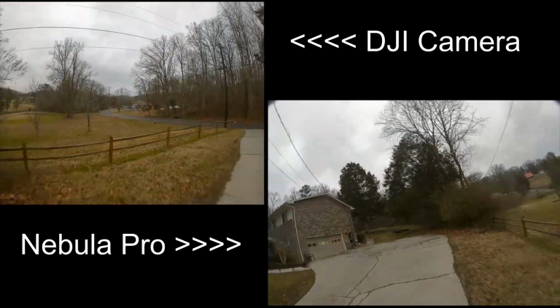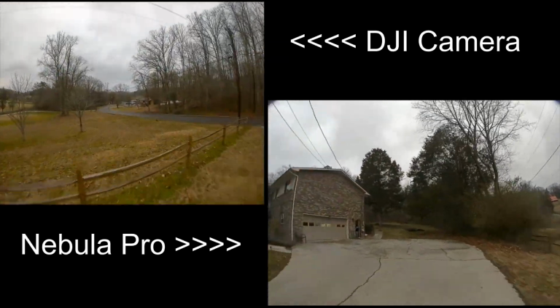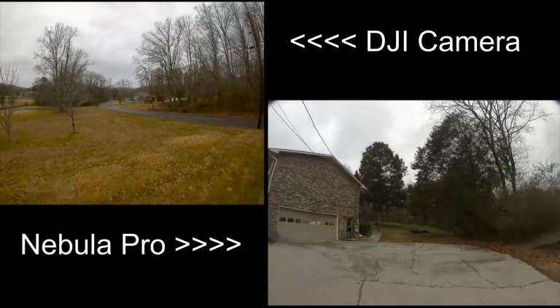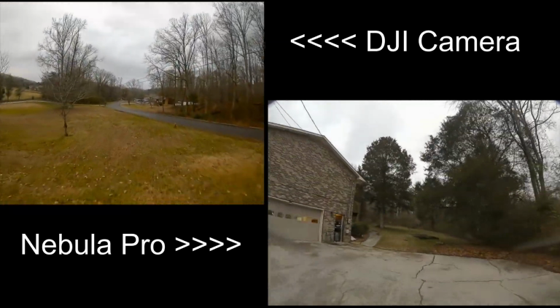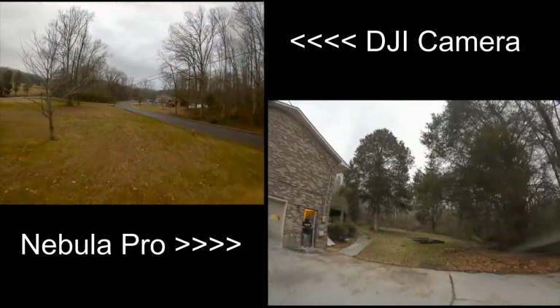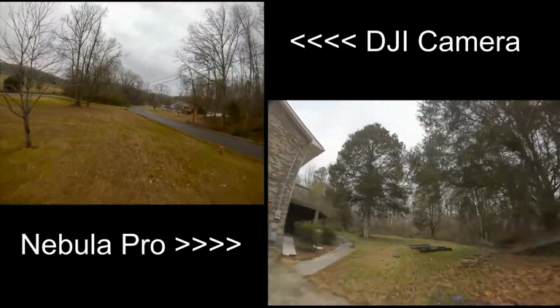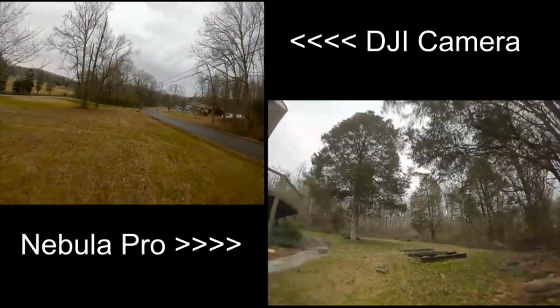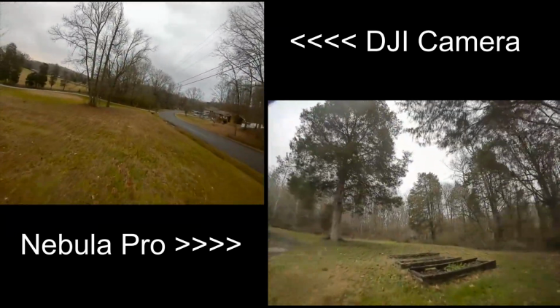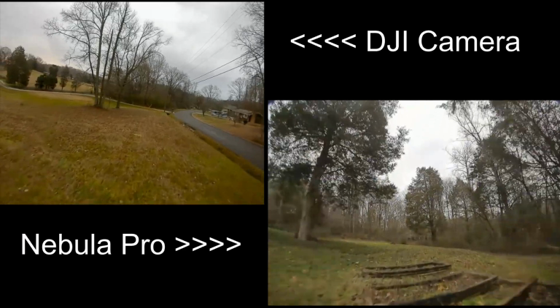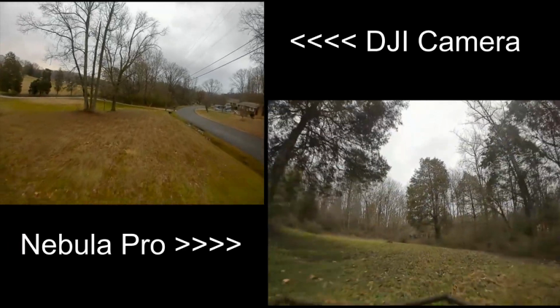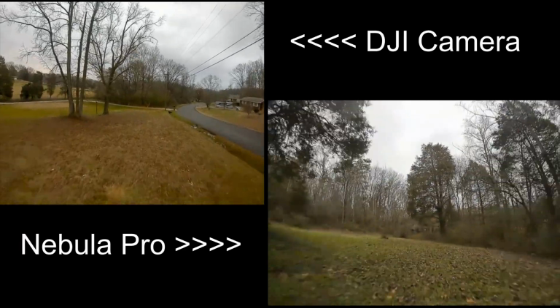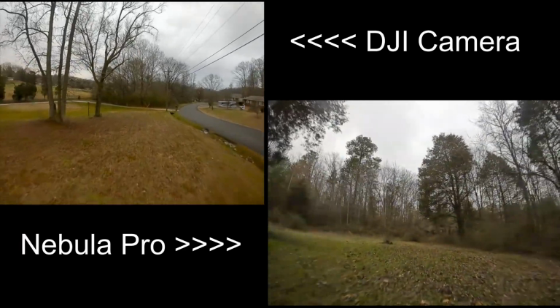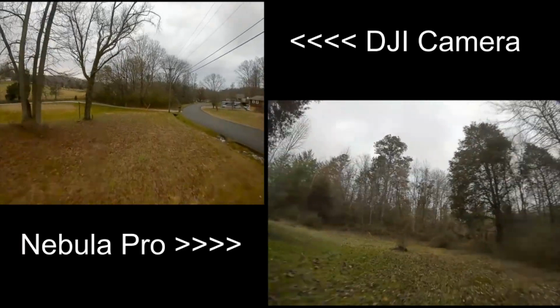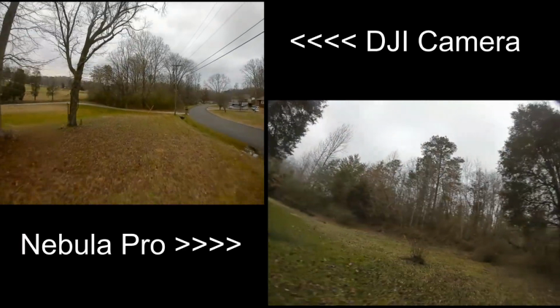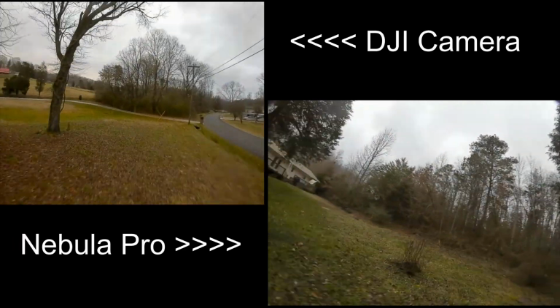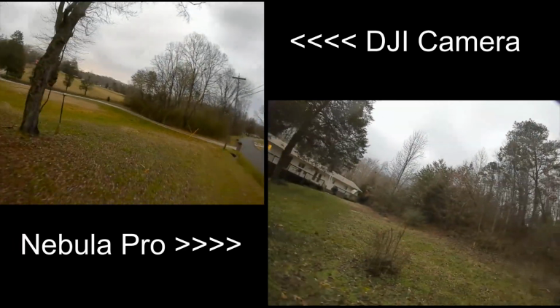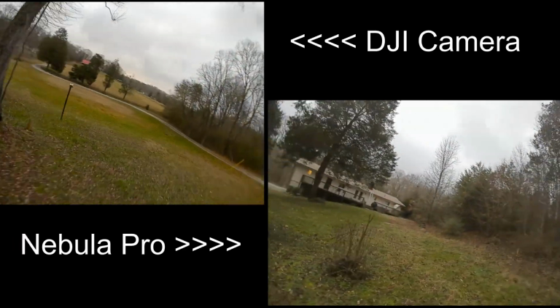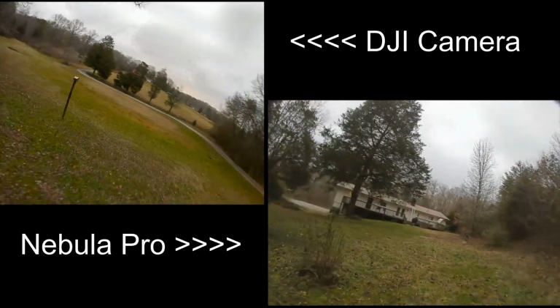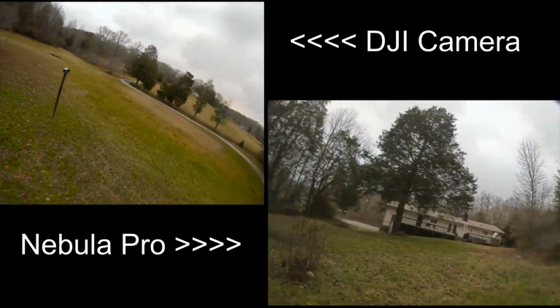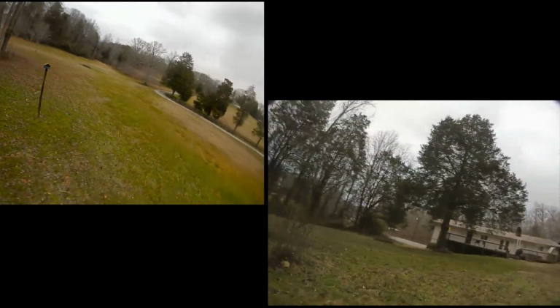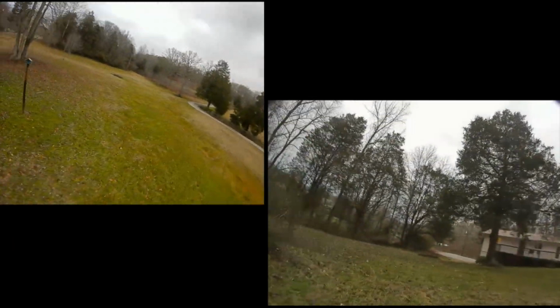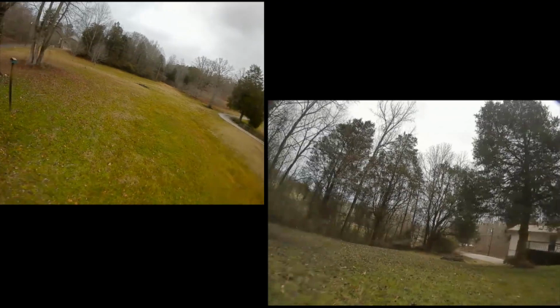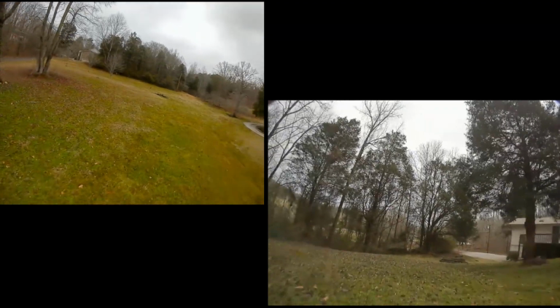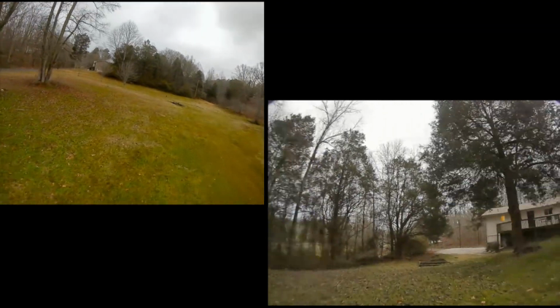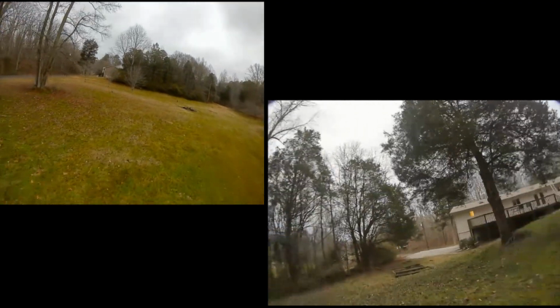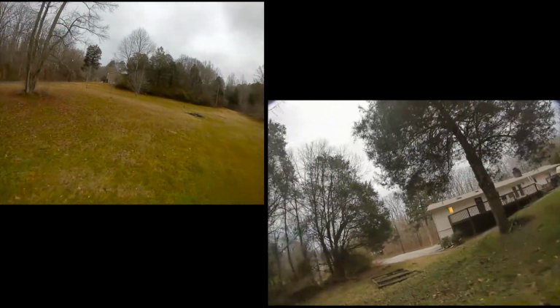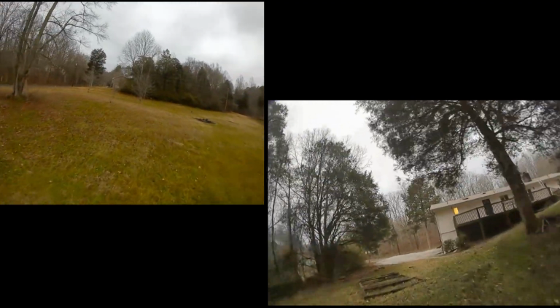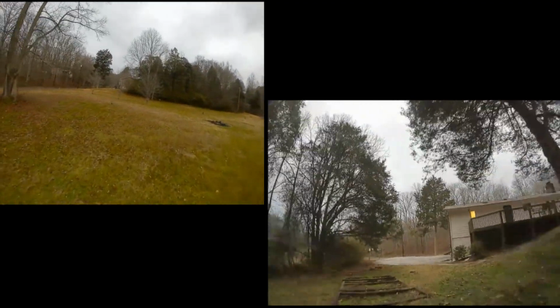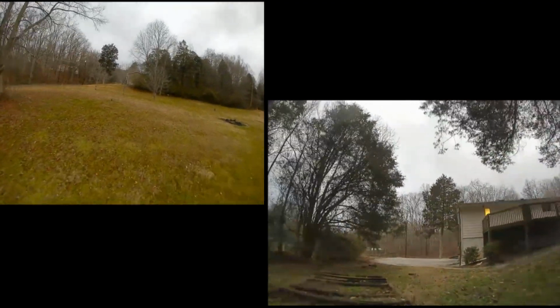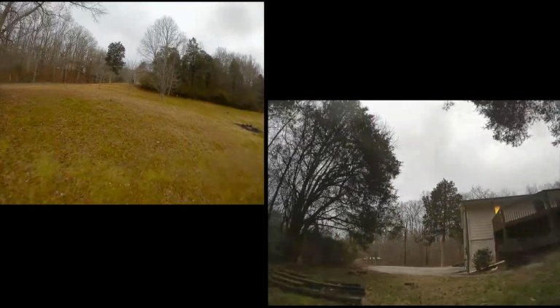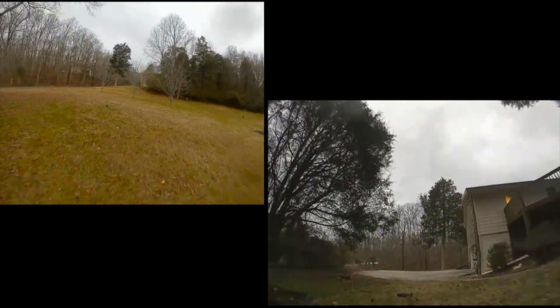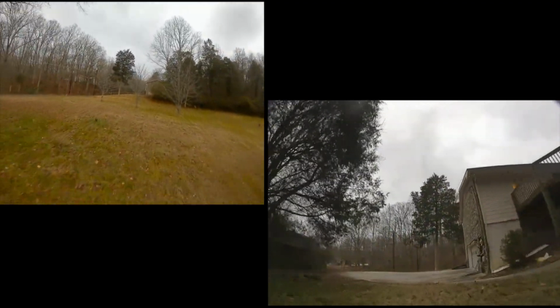I definitely like this camera. Thank you for watching, guys. I hope you liked this video — please hit the like button and don't forget to subscribe. See you on the next one.